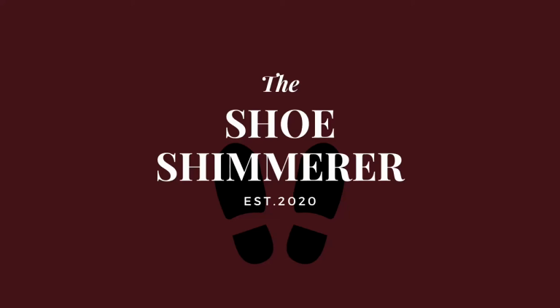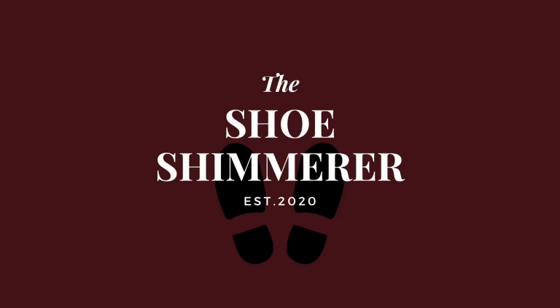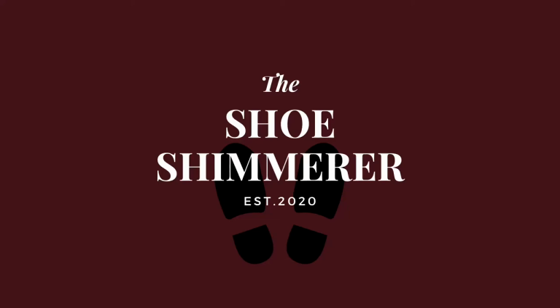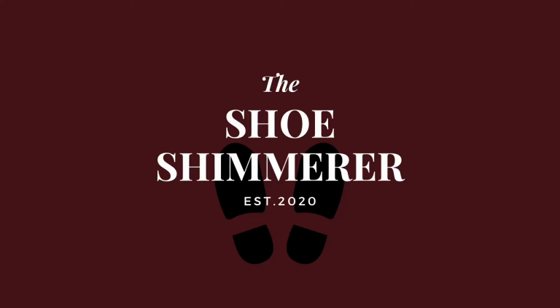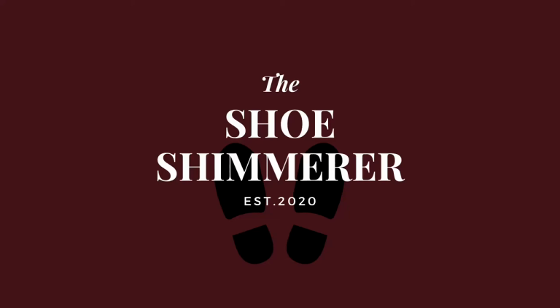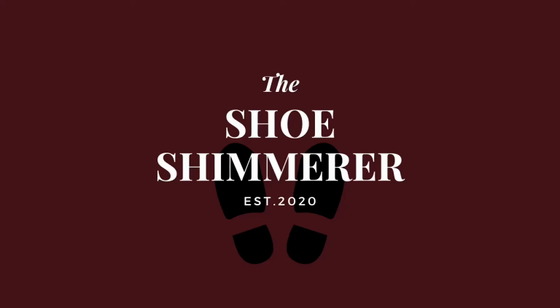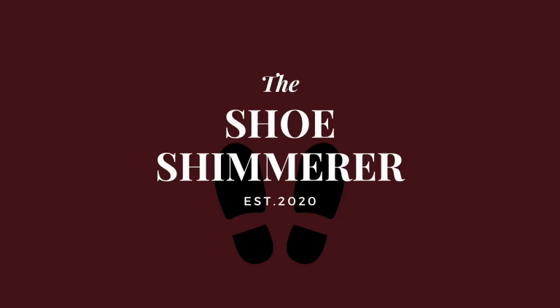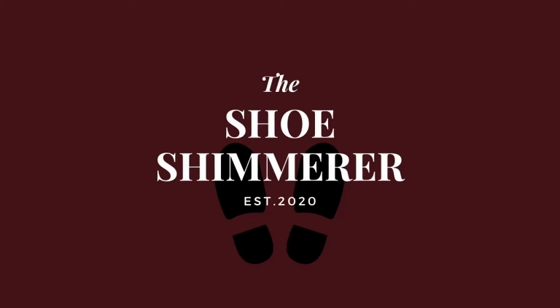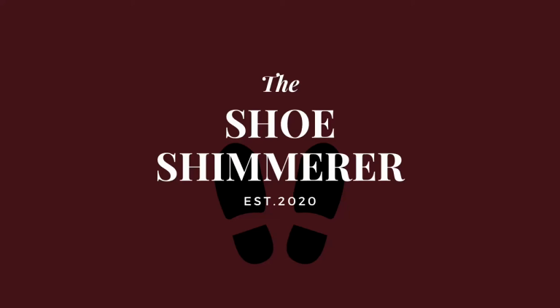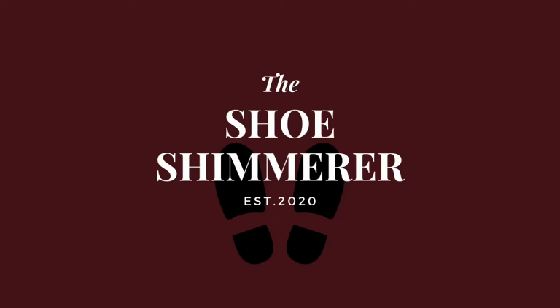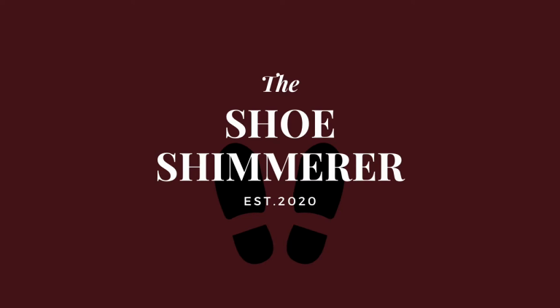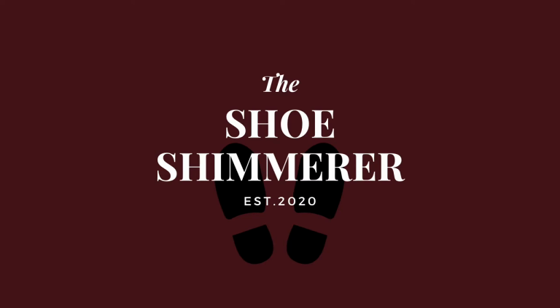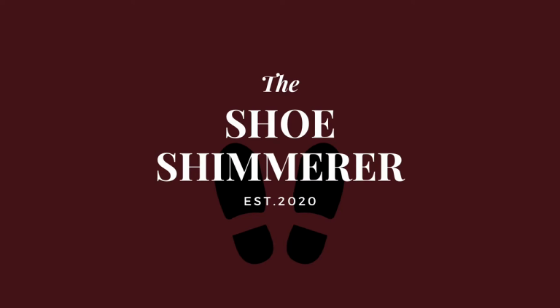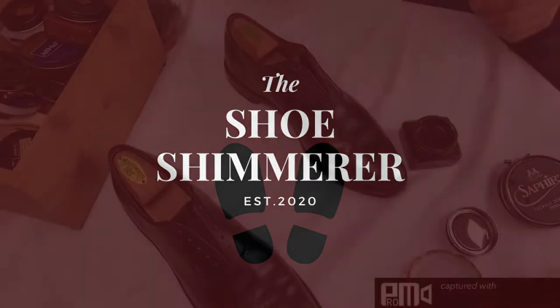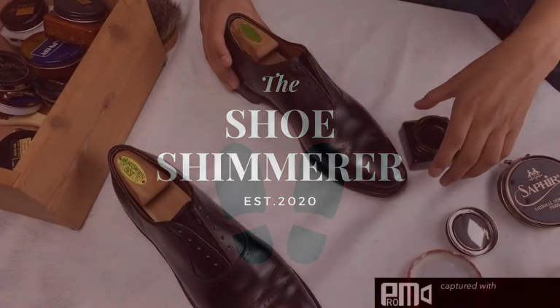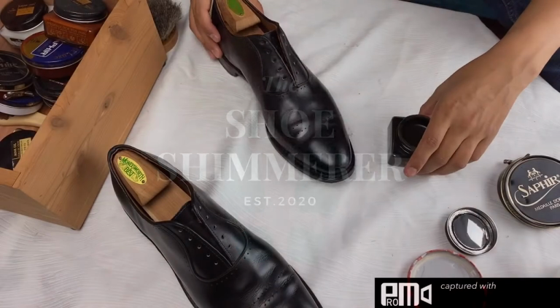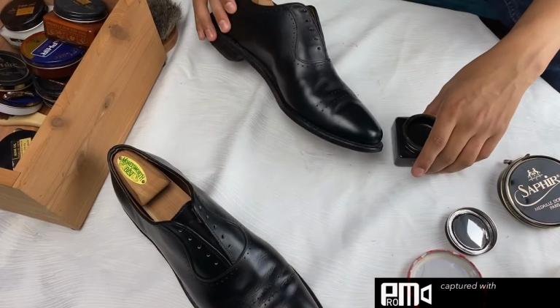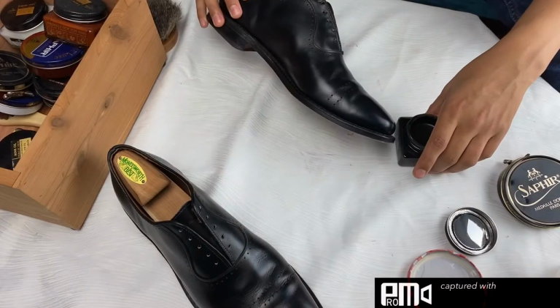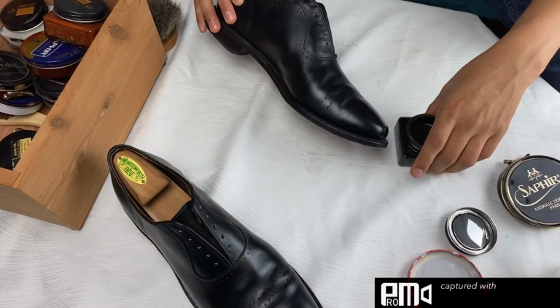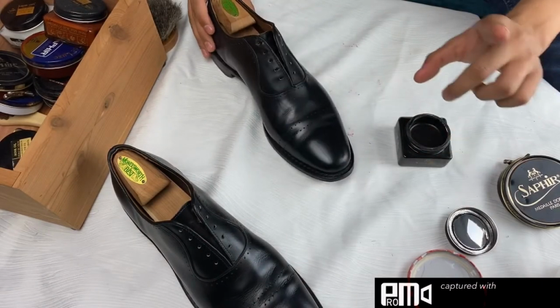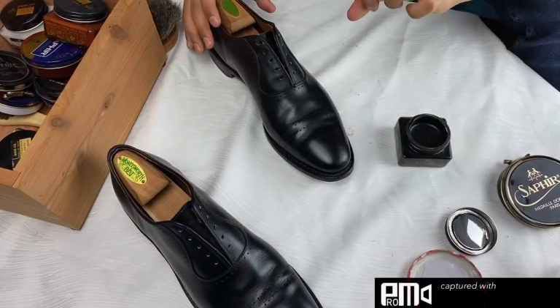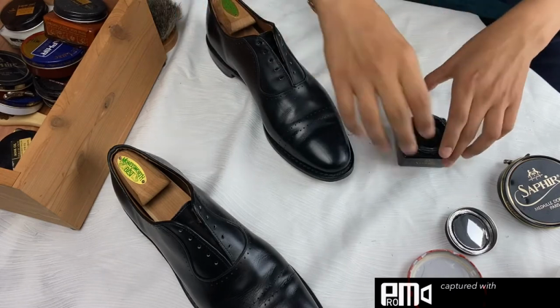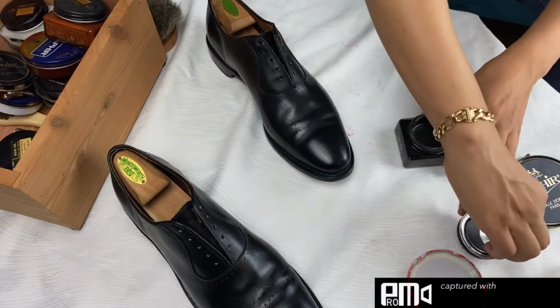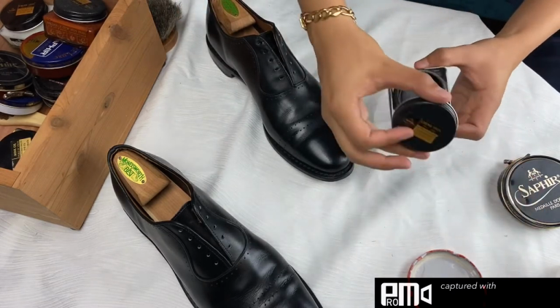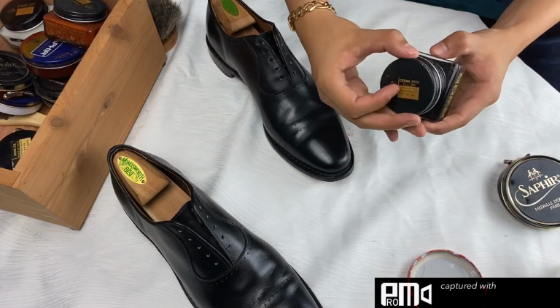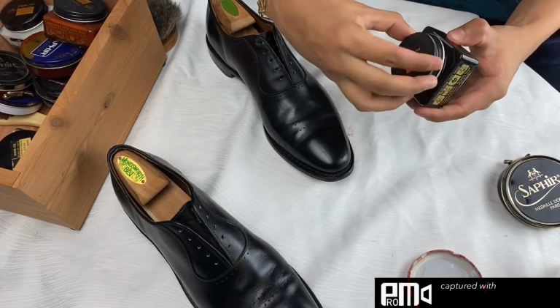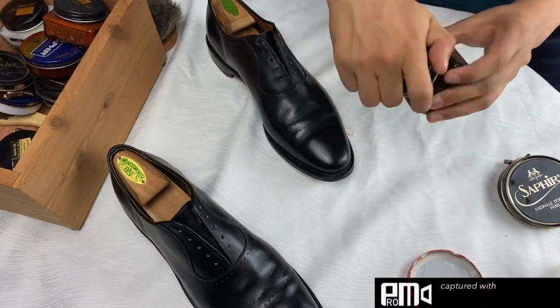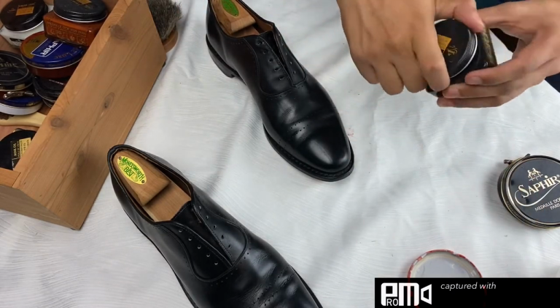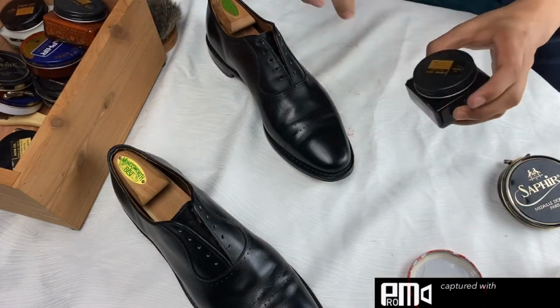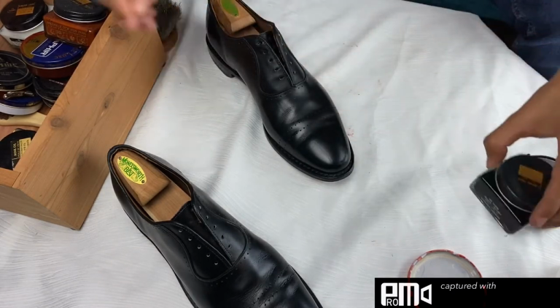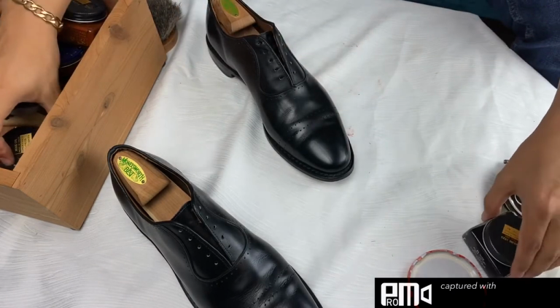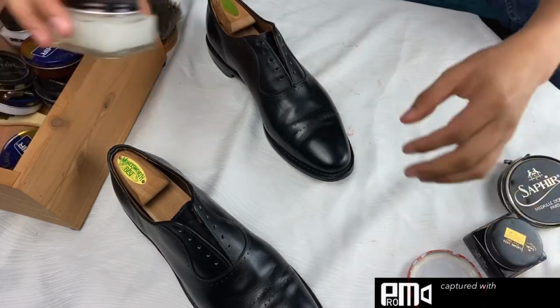Hello, welcome back to The Shoe Shimmer, a channel dedicated to instructional videos on shoe shining. This is your host Richard and let's get into the video. So the first thing that you're going to want to do is brush your shoes off like always — I've cut that out just for the sake of time.